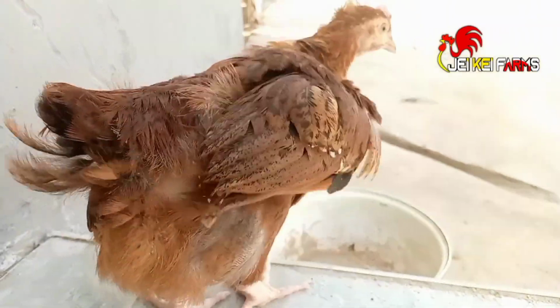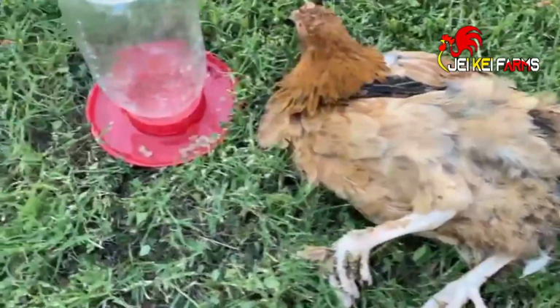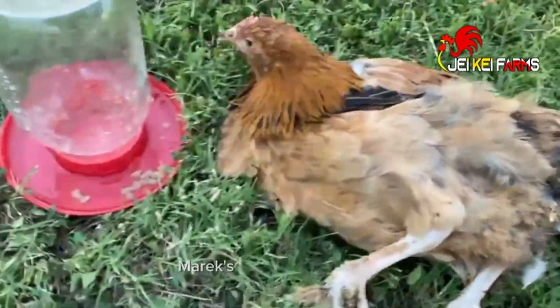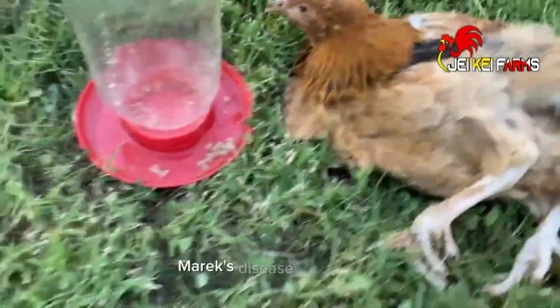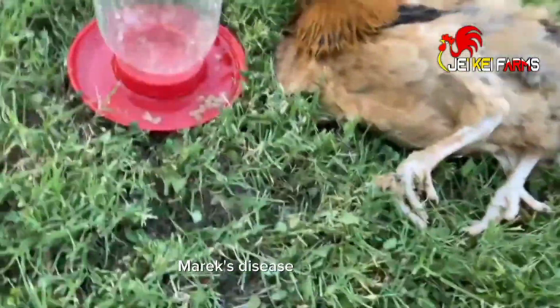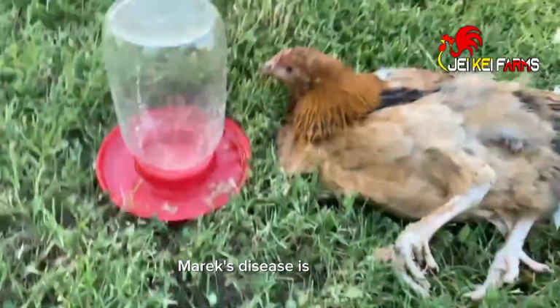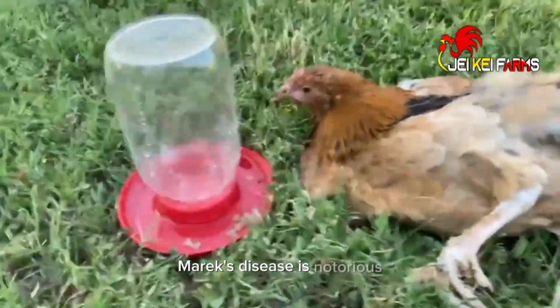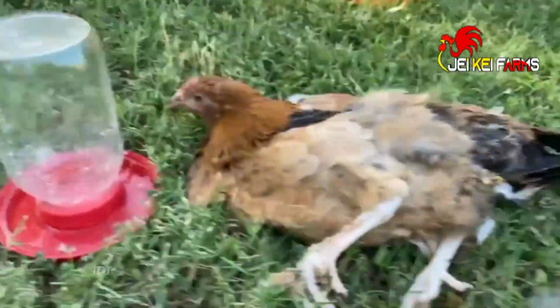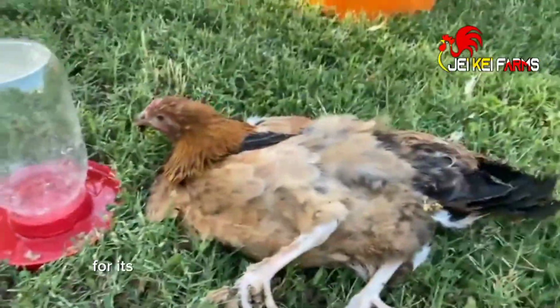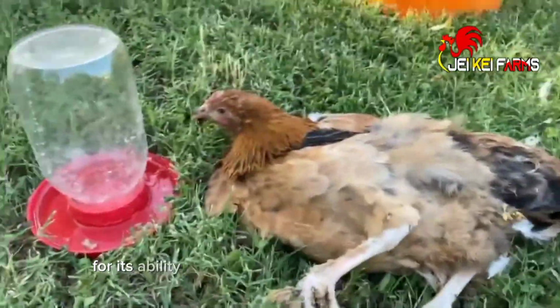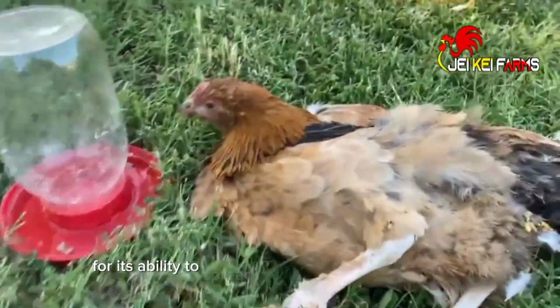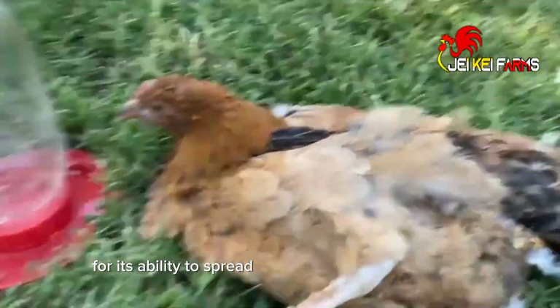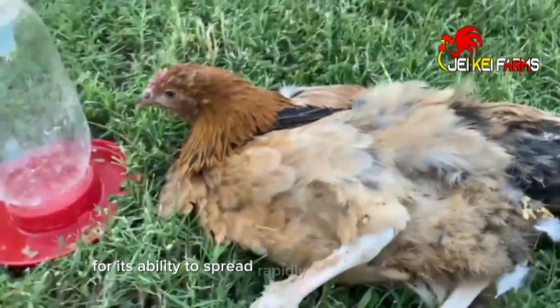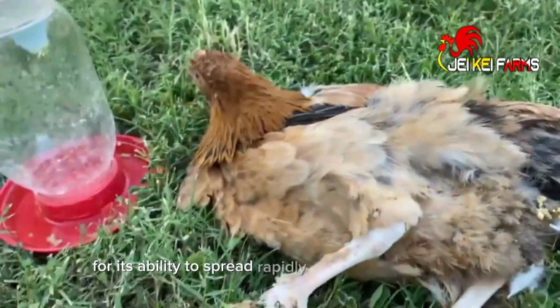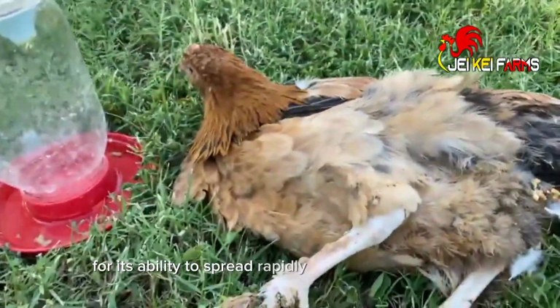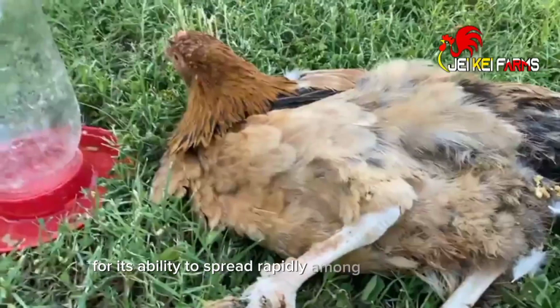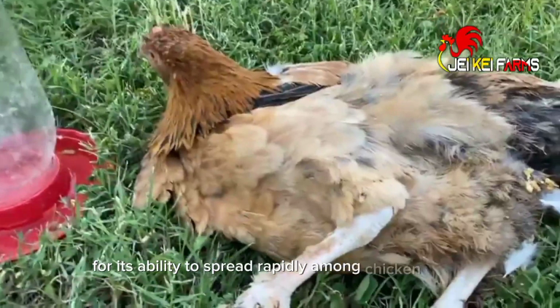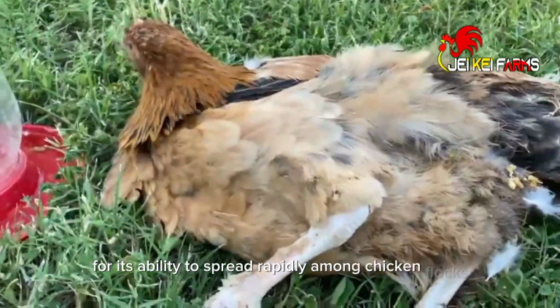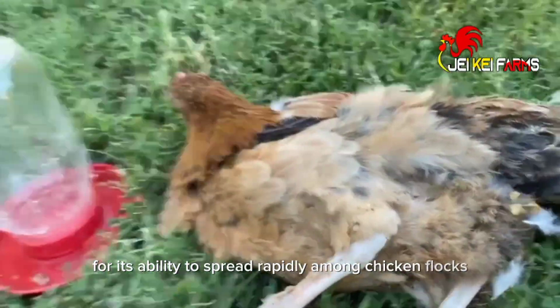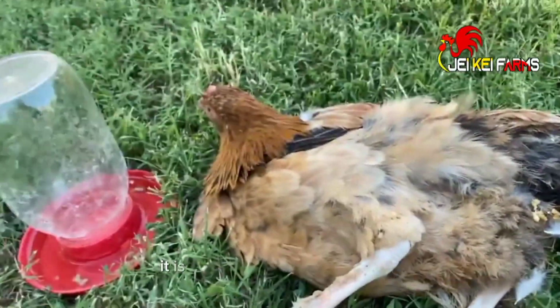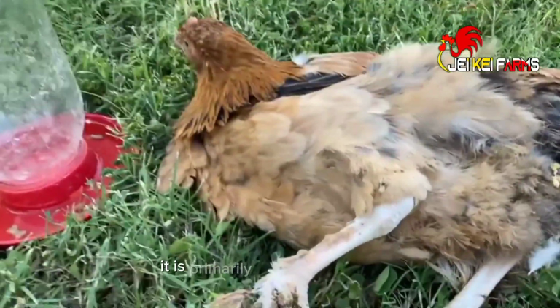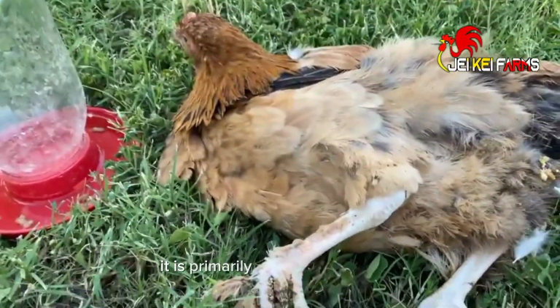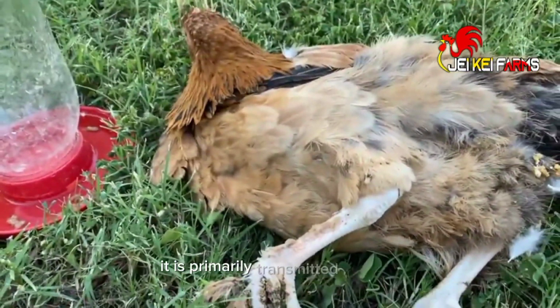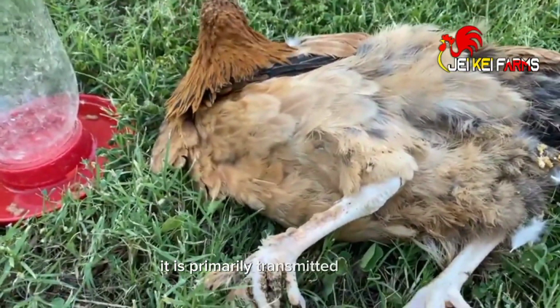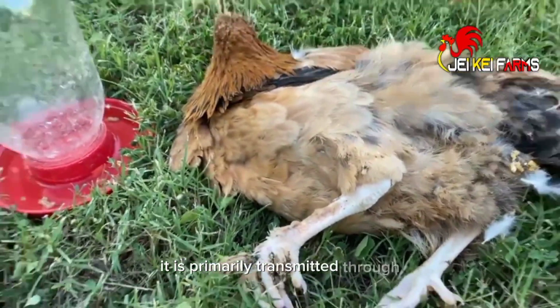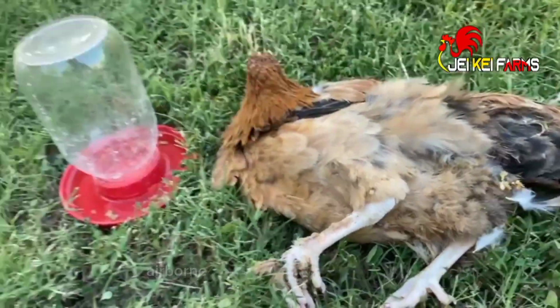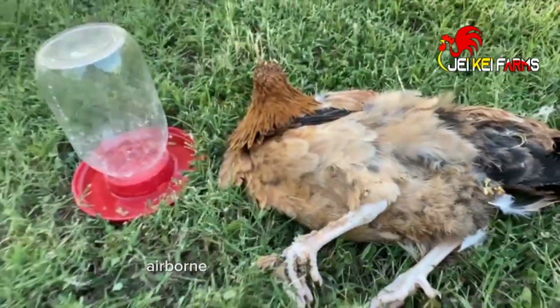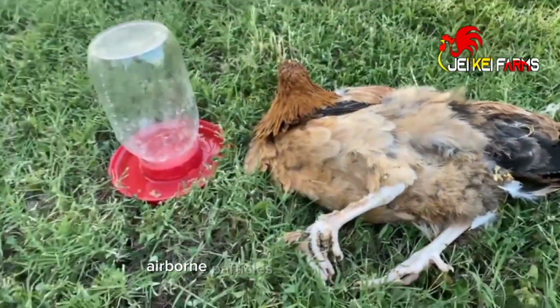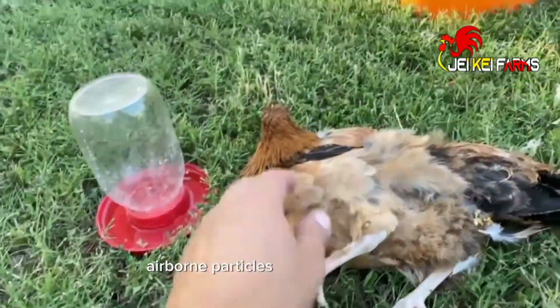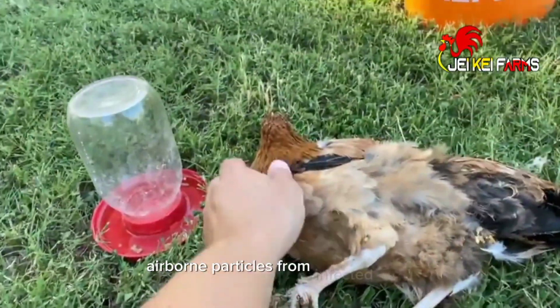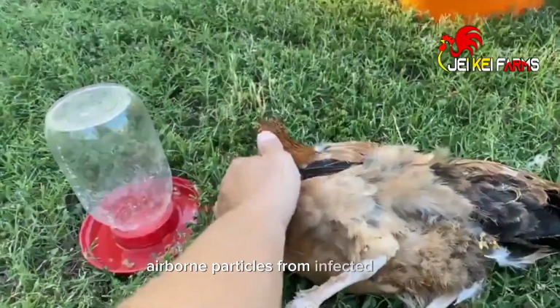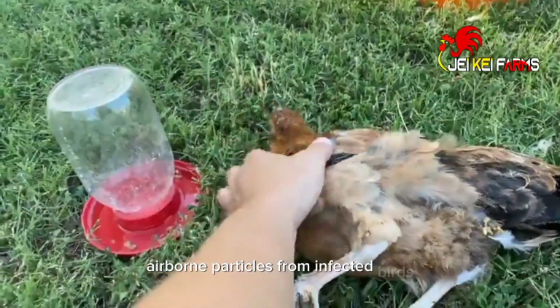Marek's disease is notorious for its ability to spread rapidly among chicken flocks. It is primarily transmitted through airborne particles from infected birds.